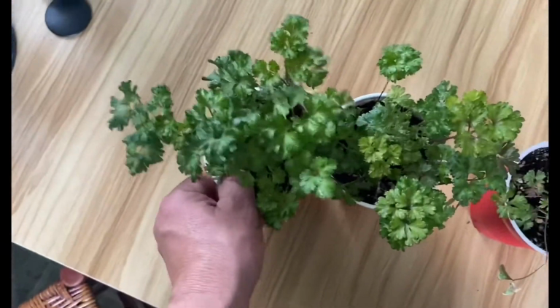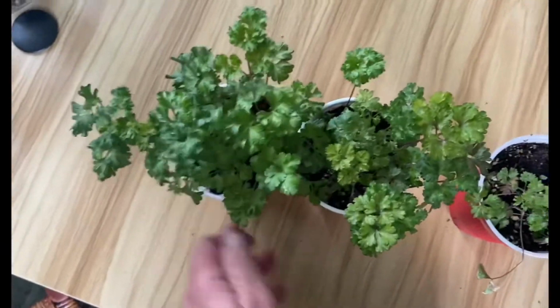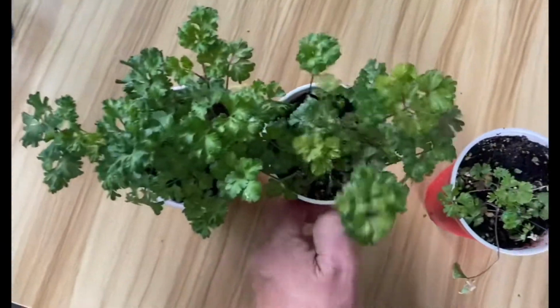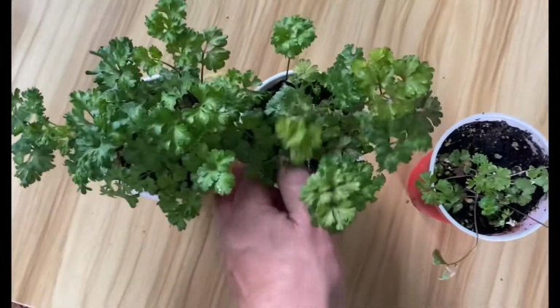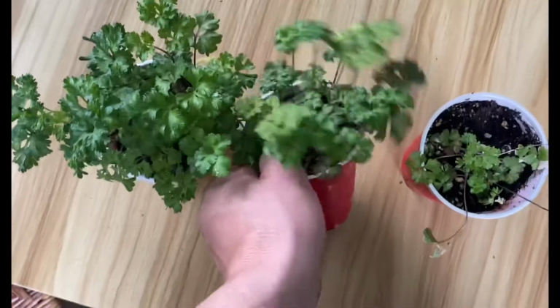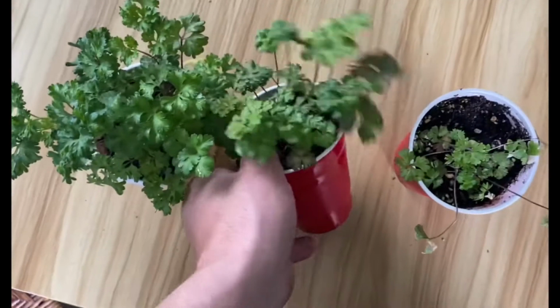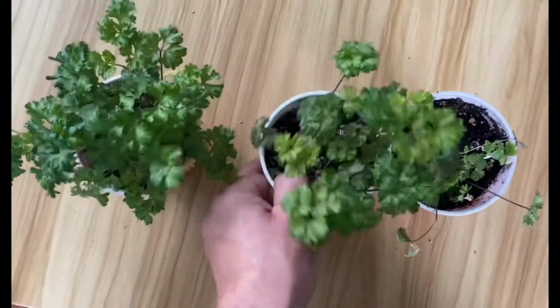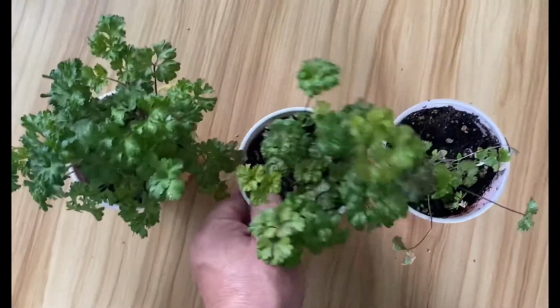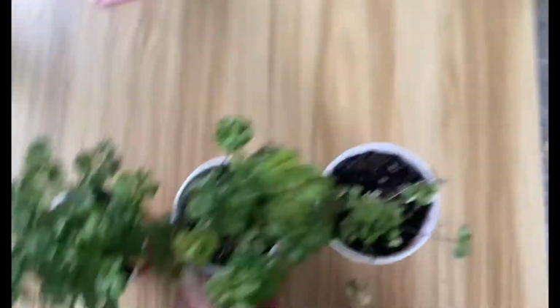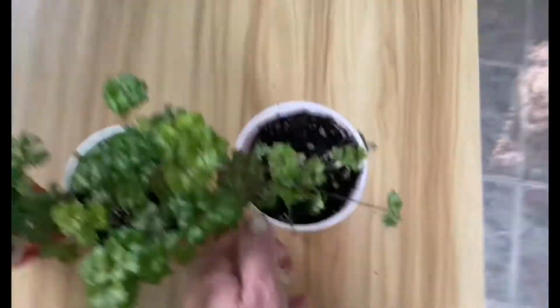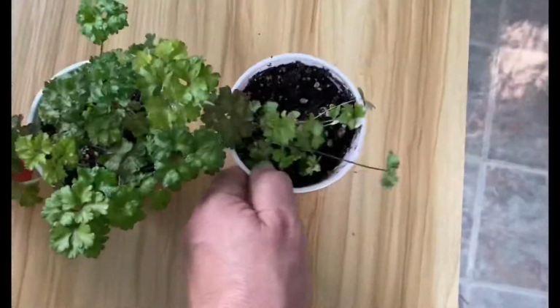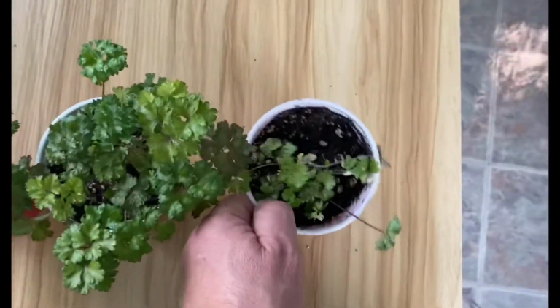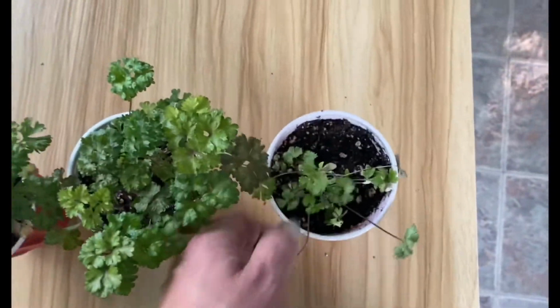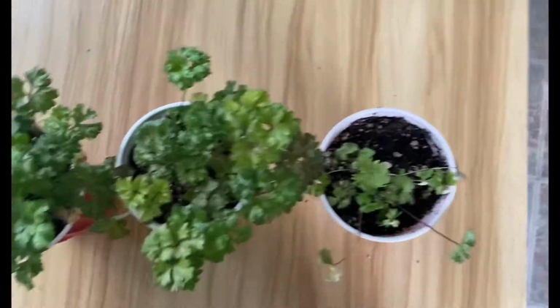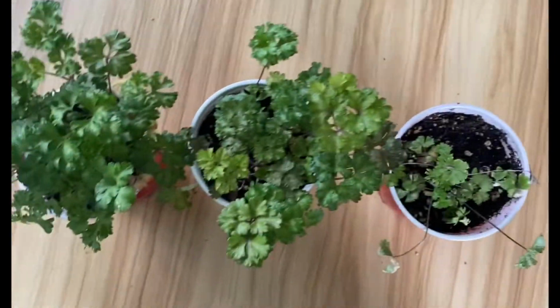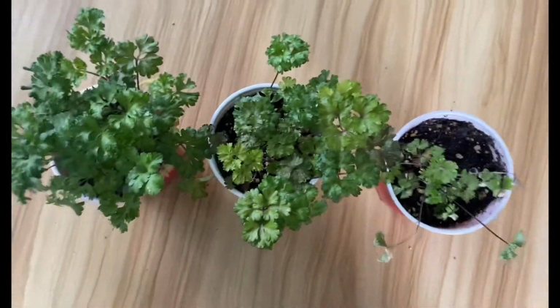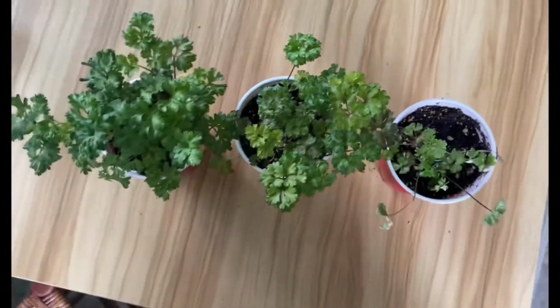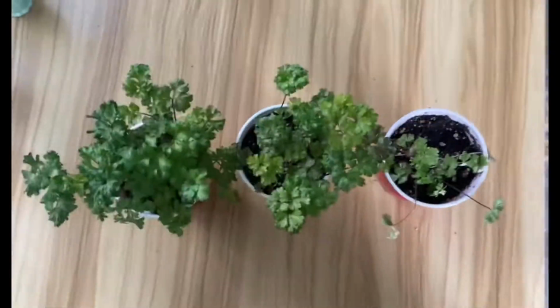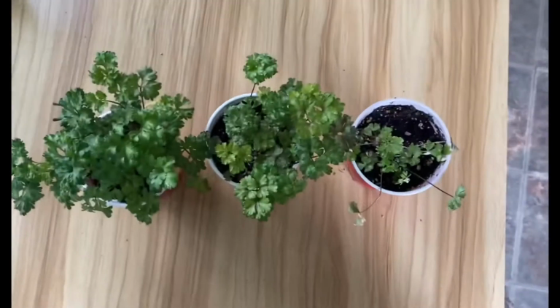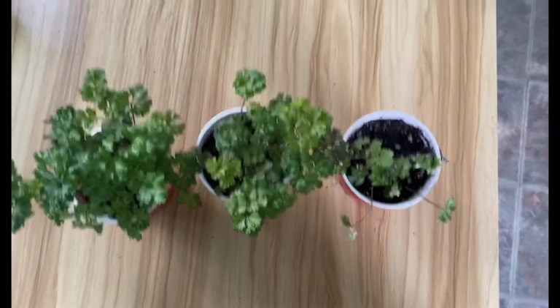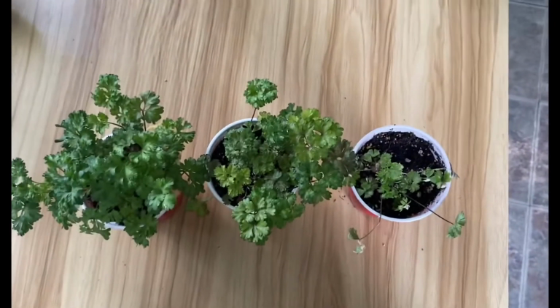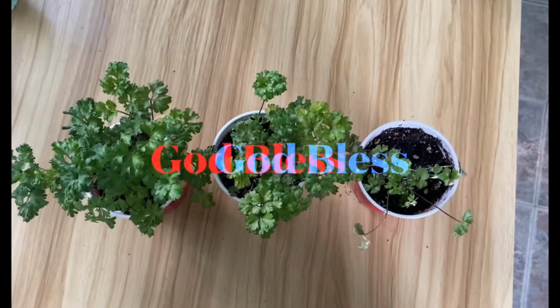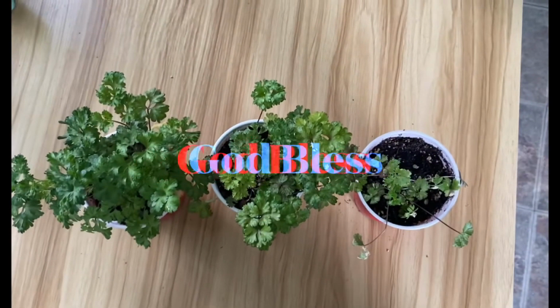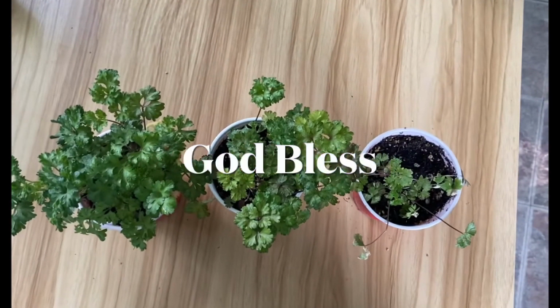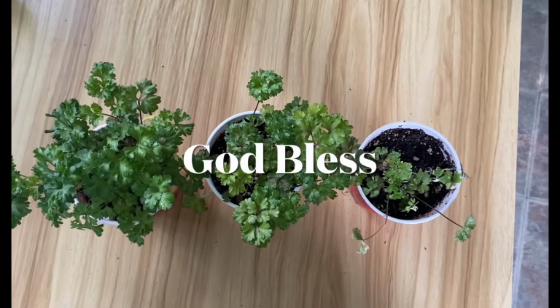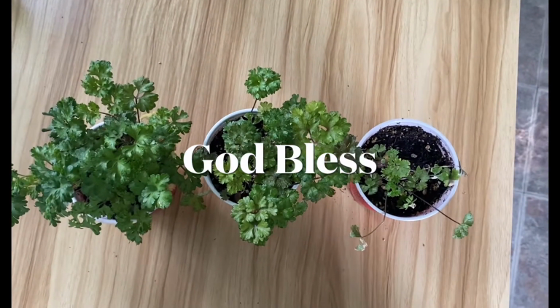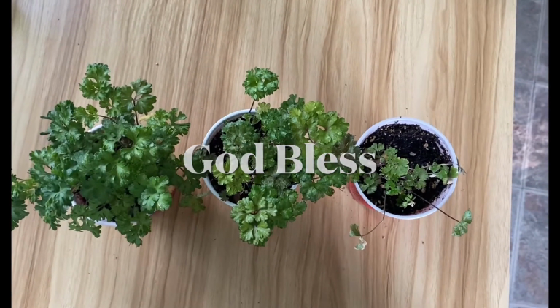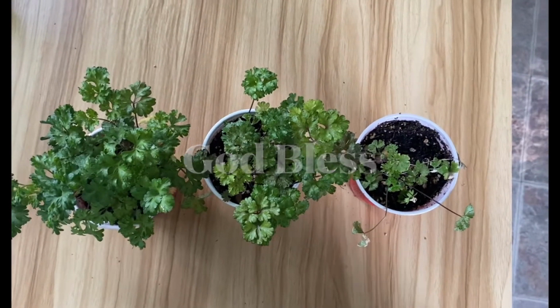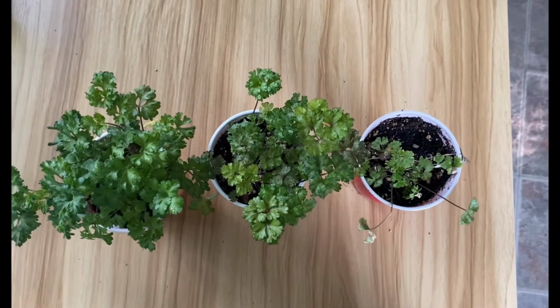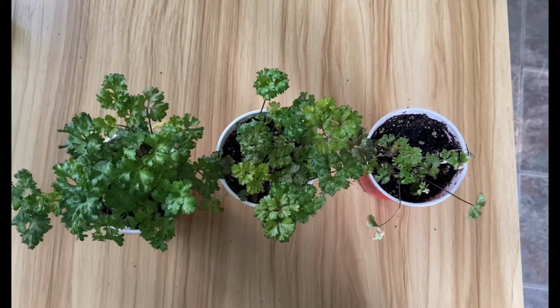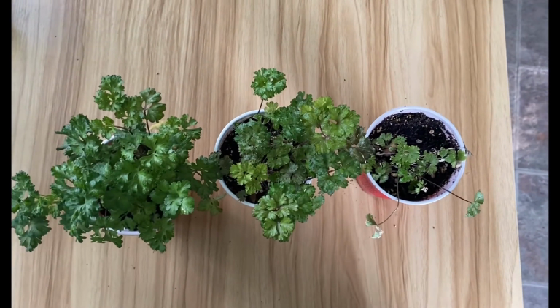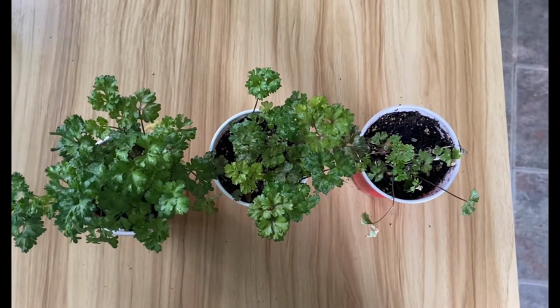T5 not too bad, and 12/12 T5 not so good. So that's the end of the experiment — God bless you and have a great day.